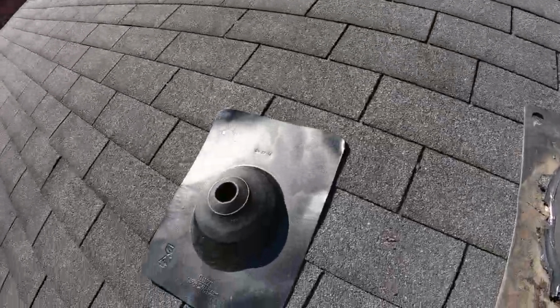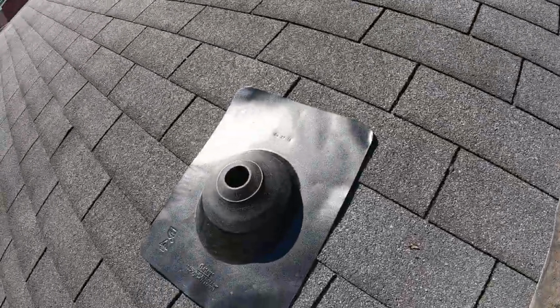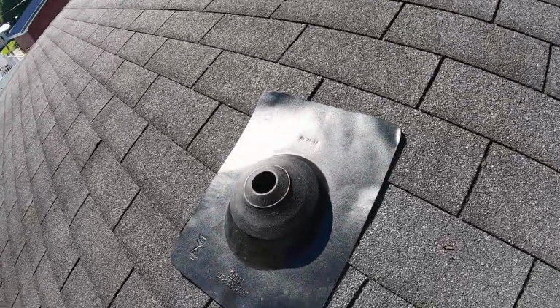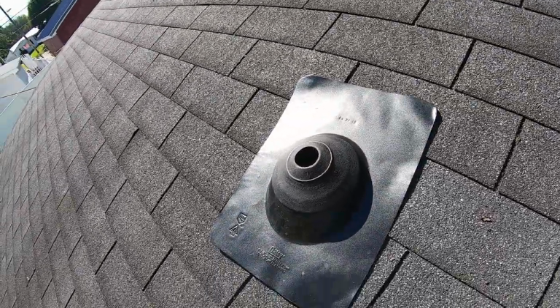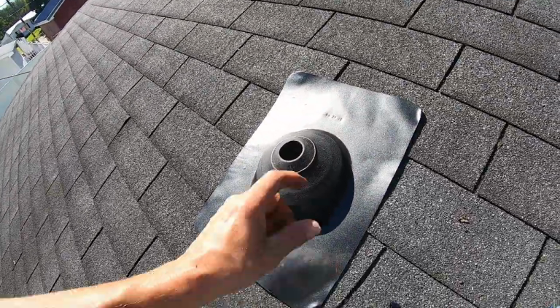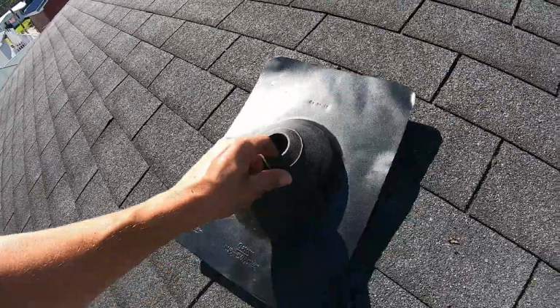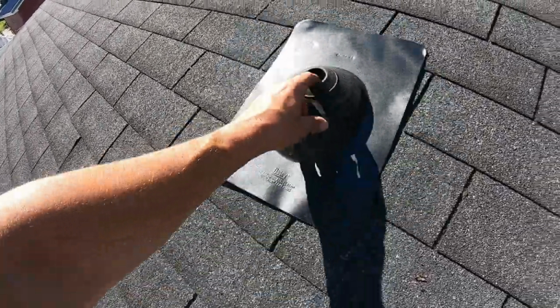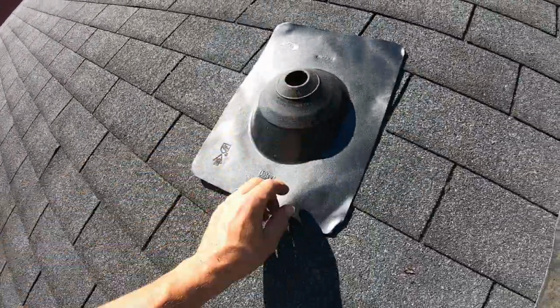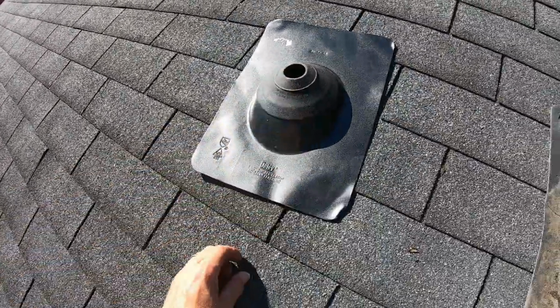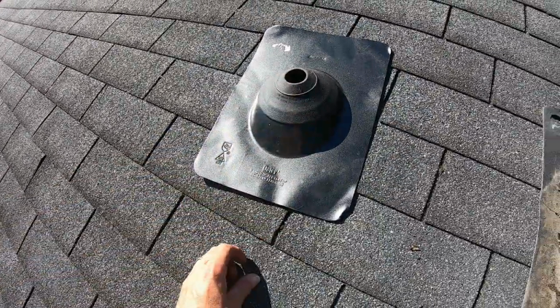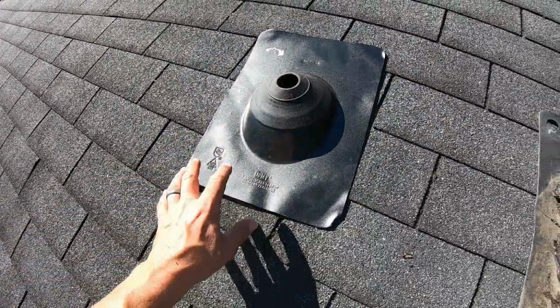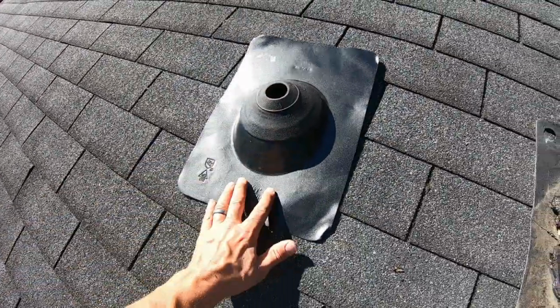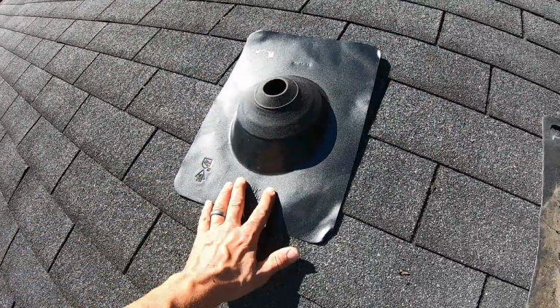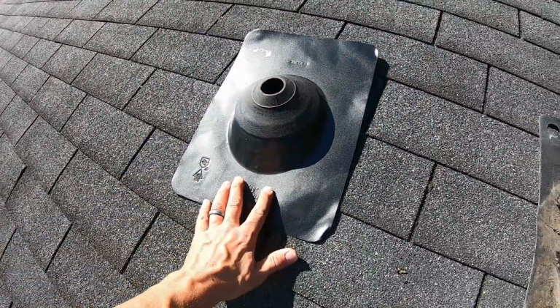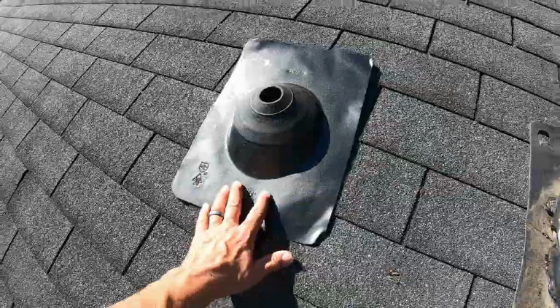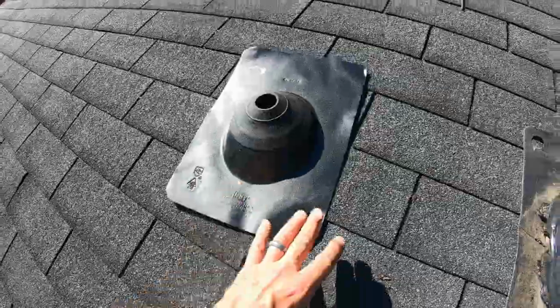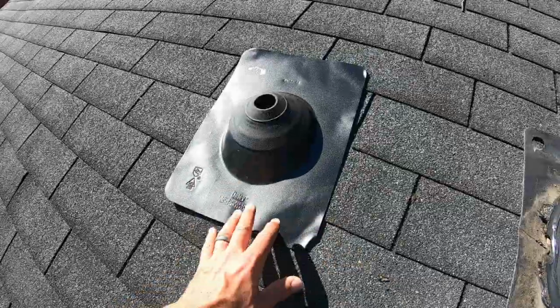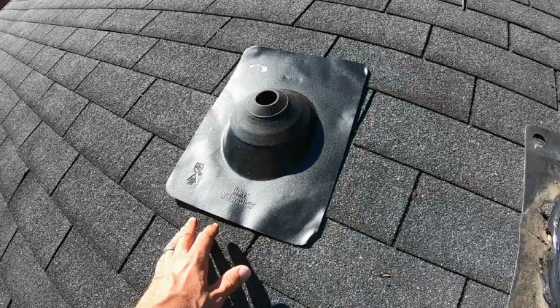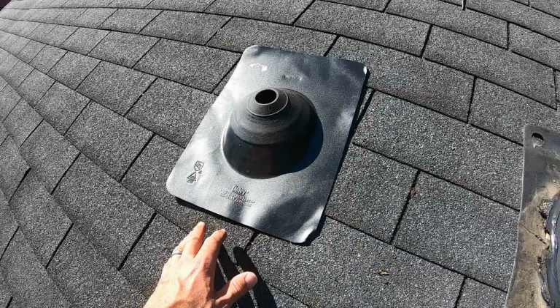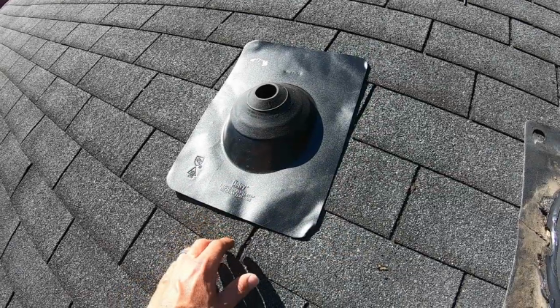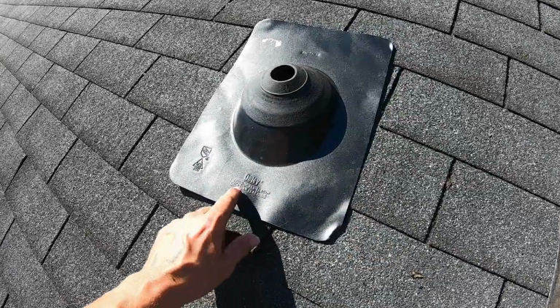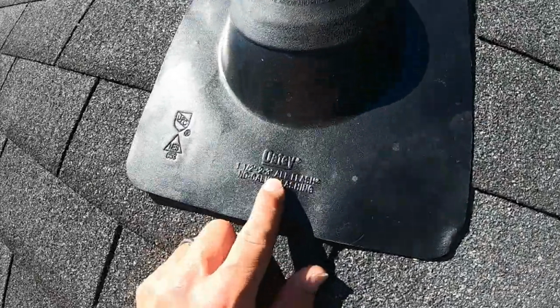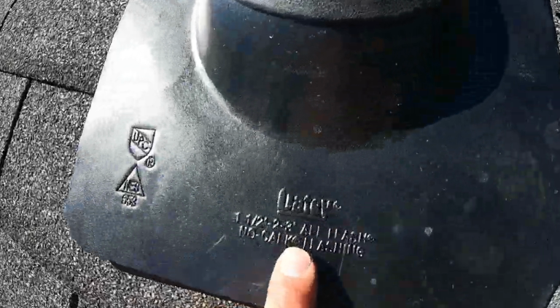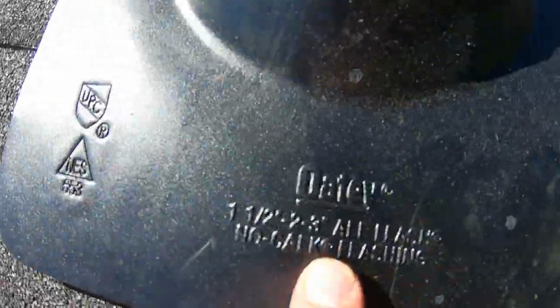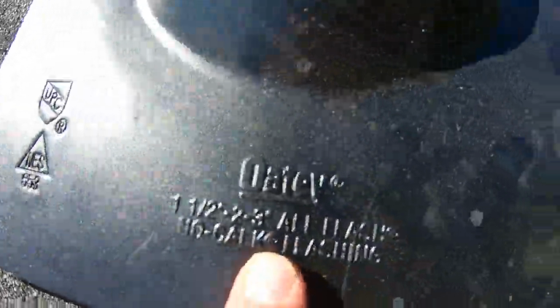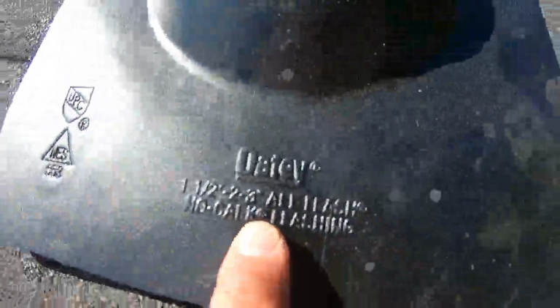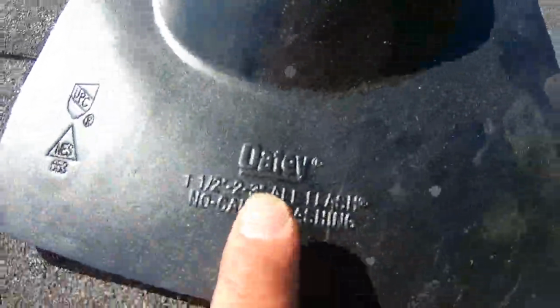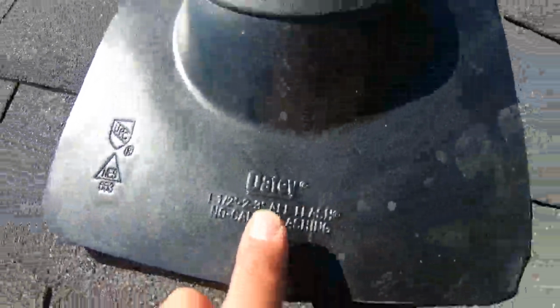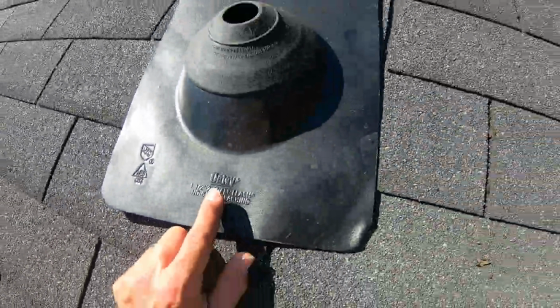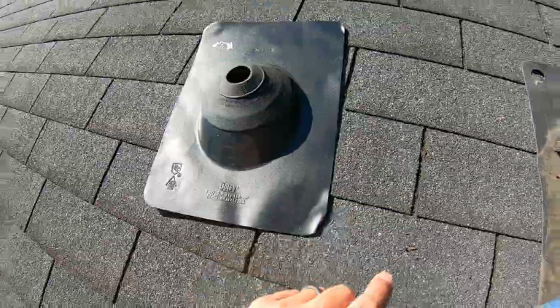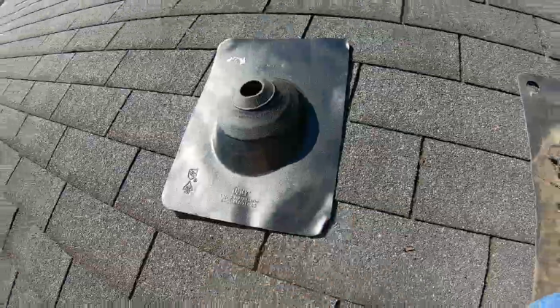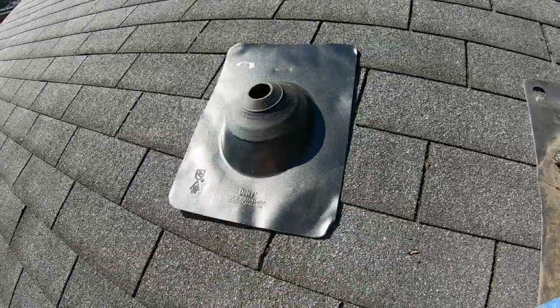On the left side, we have the Cadillac Daddy of them all. It's an aluminum pipe boot. It's a beautiful thing. Look at the brand there, however you want to pronounce that. We're going to show you another one here in a second.